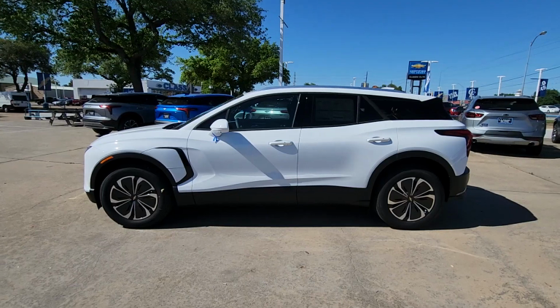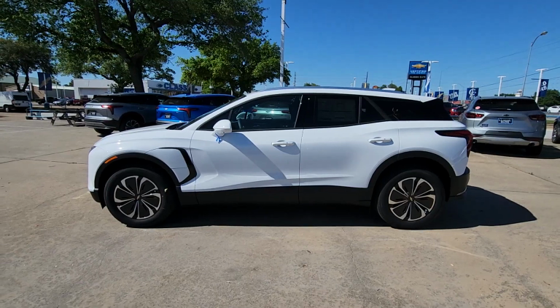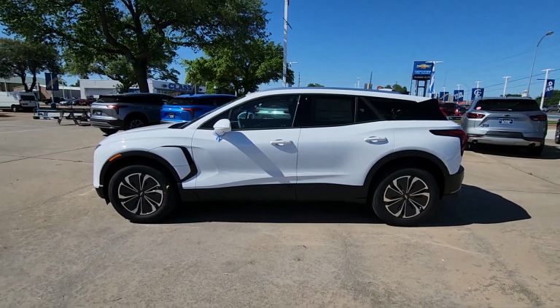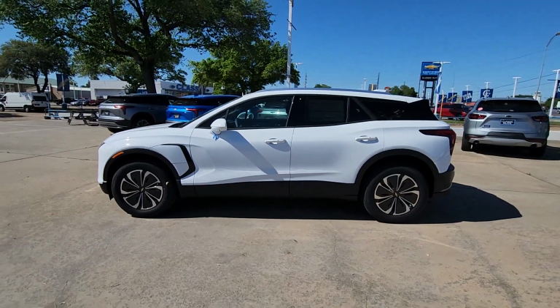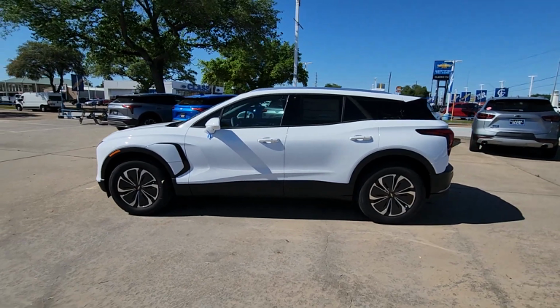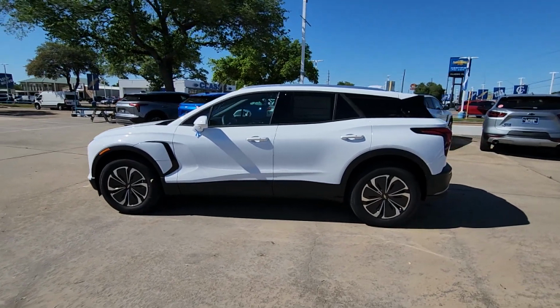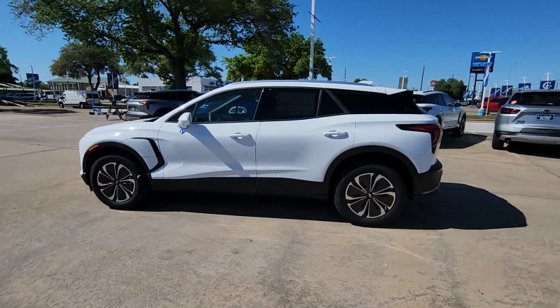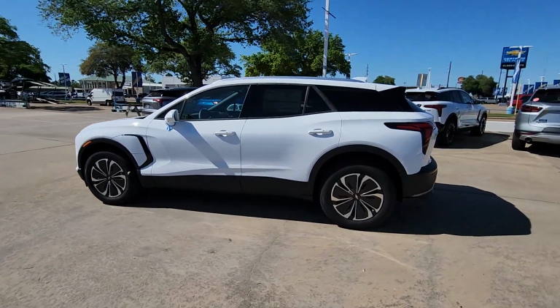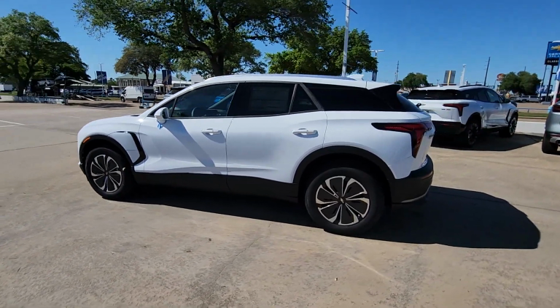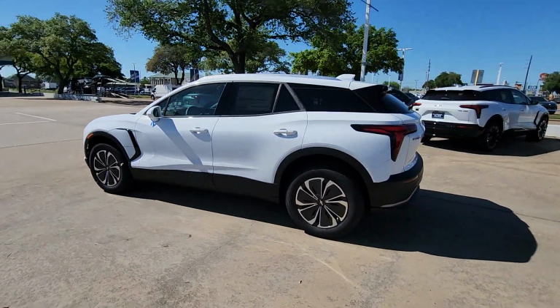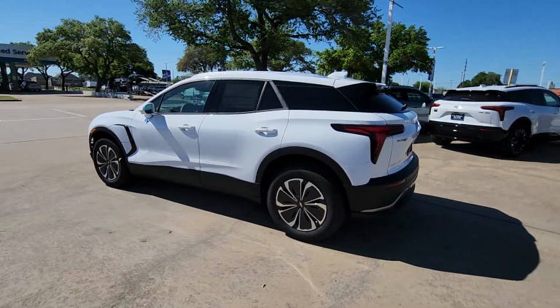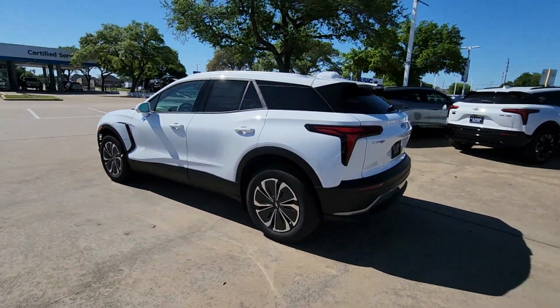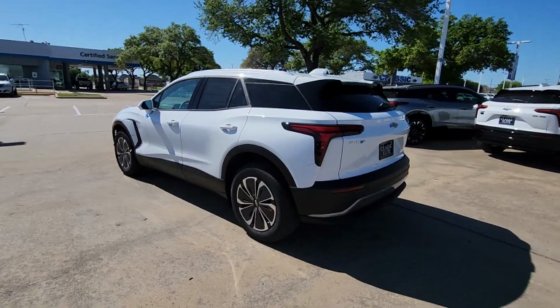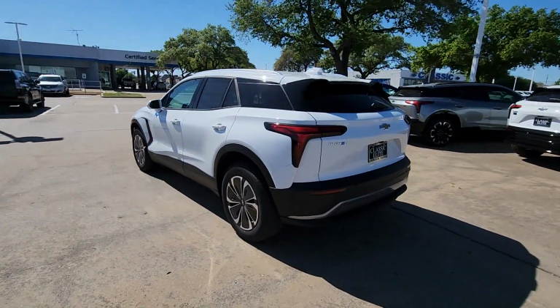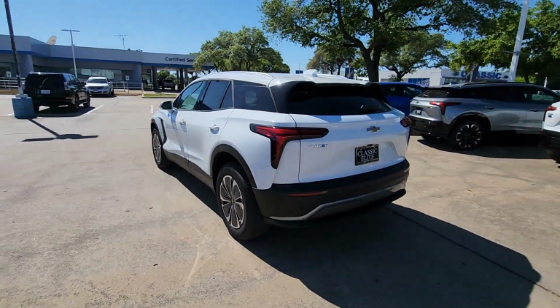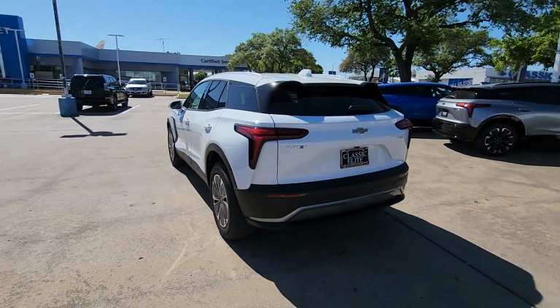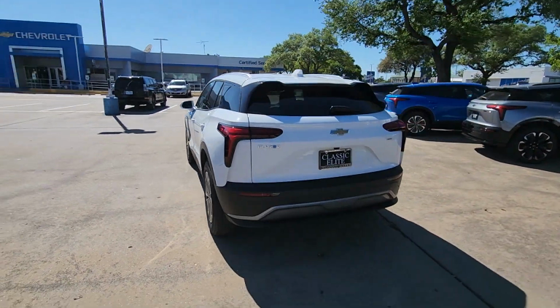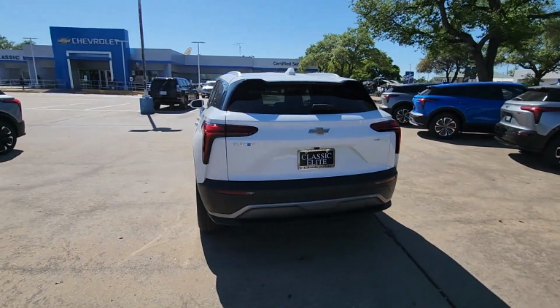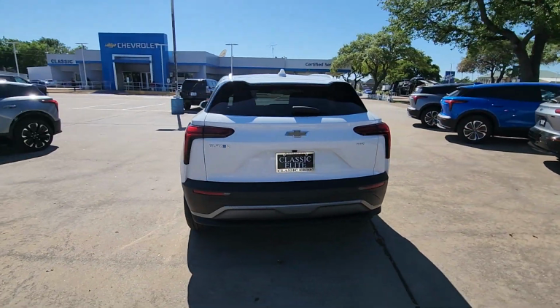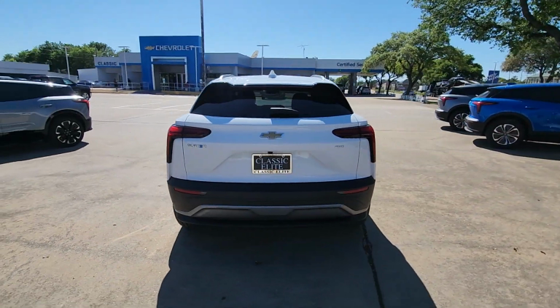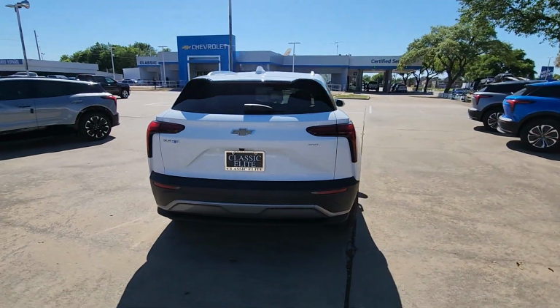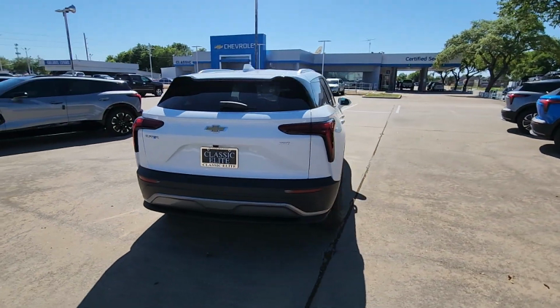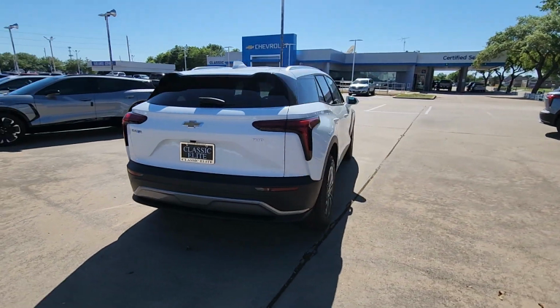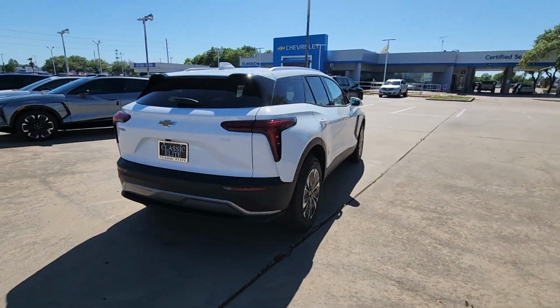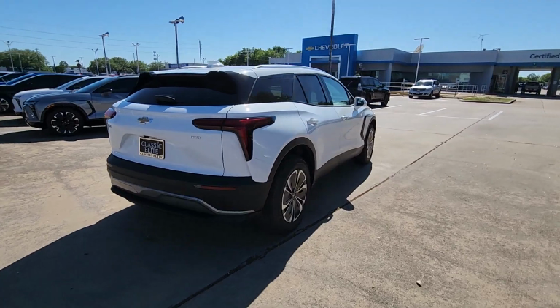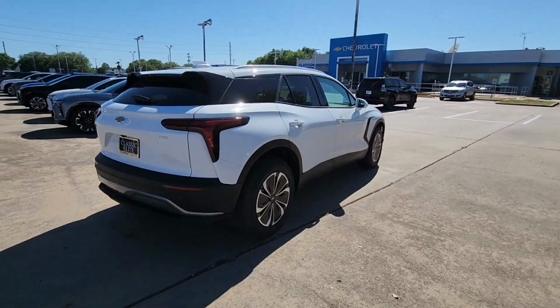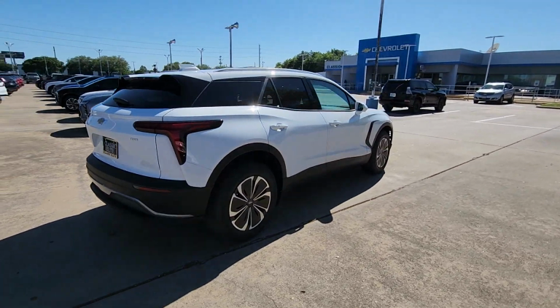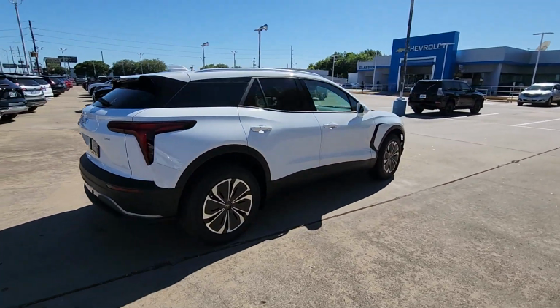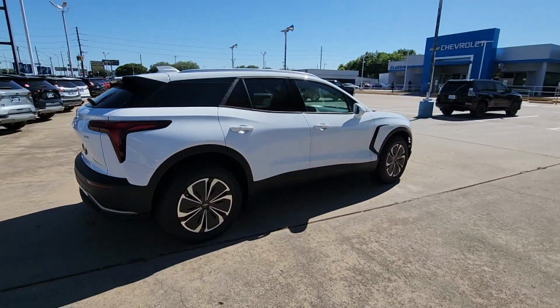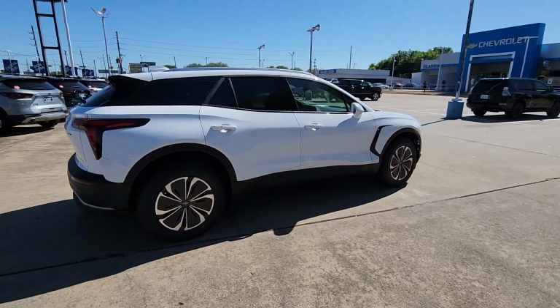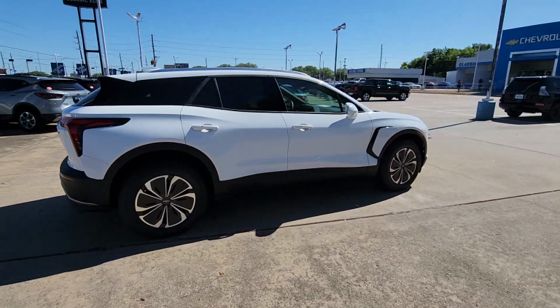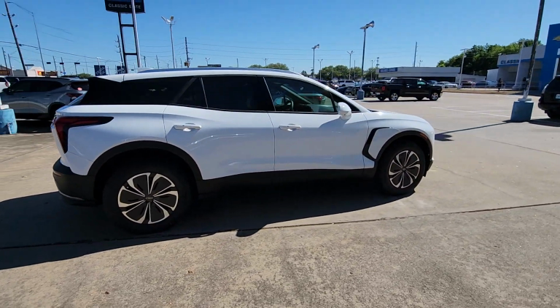Get a feel for the 2024 Chevrolet Blazer EV. See for yourself when you take it out for a test drive. Our professional staff looks forward to giving you excellent service. The following are some of this vehicle's highlighted options.